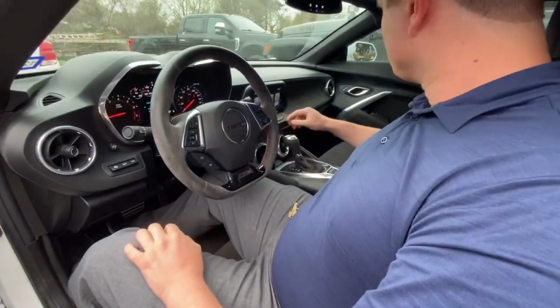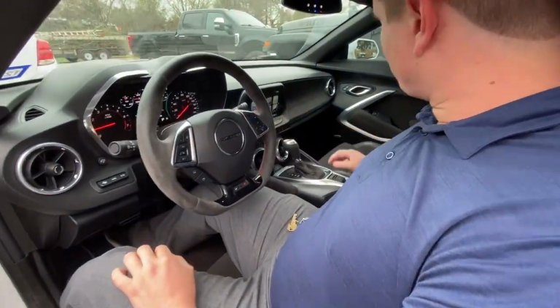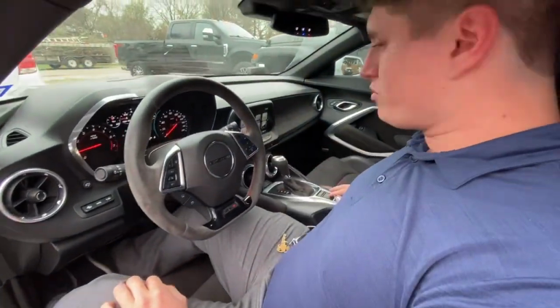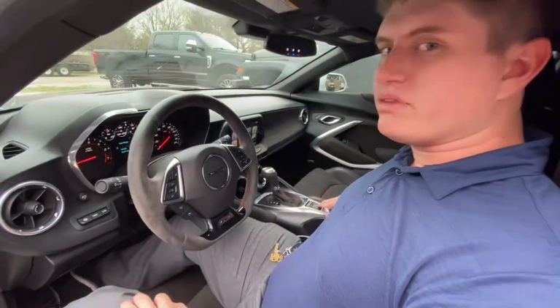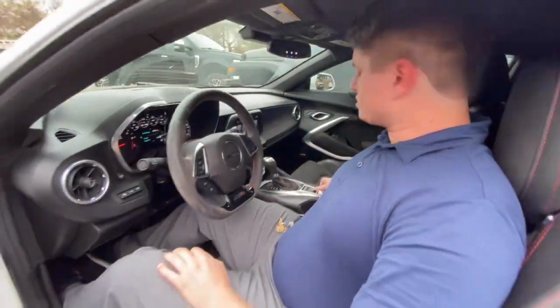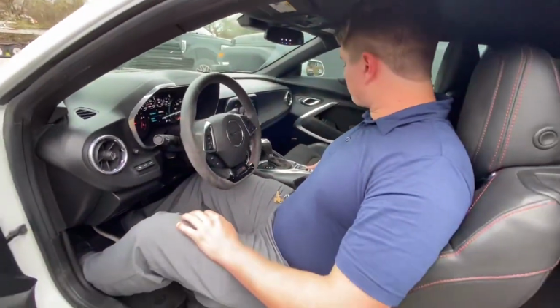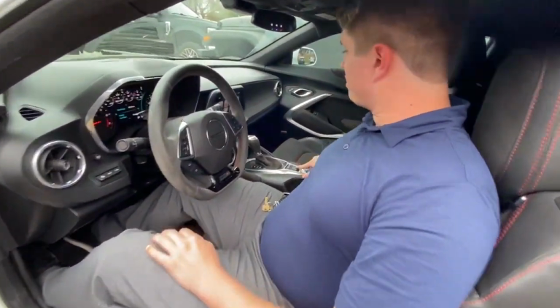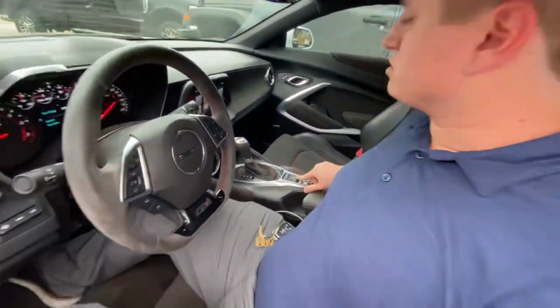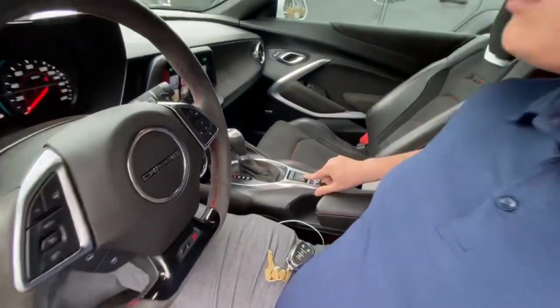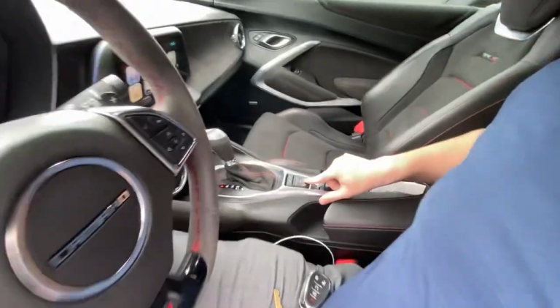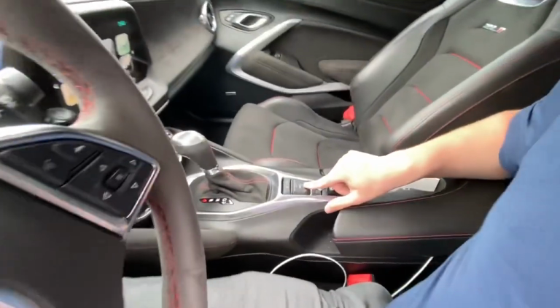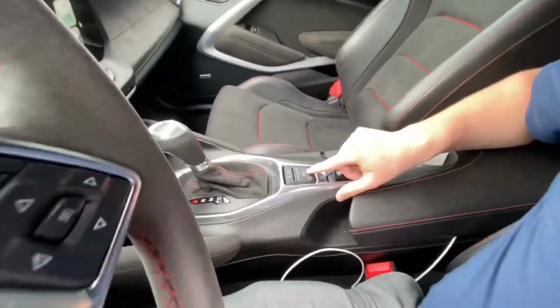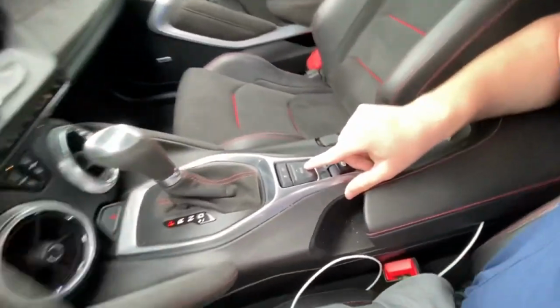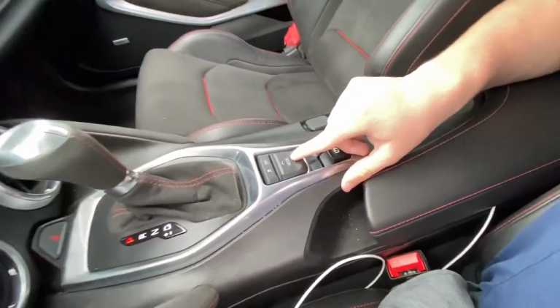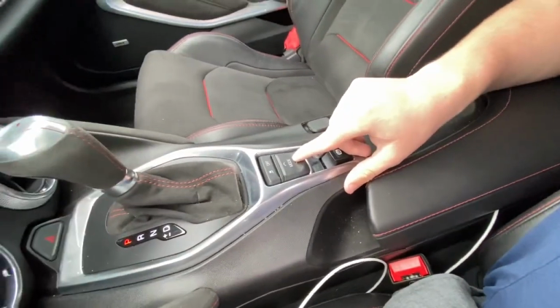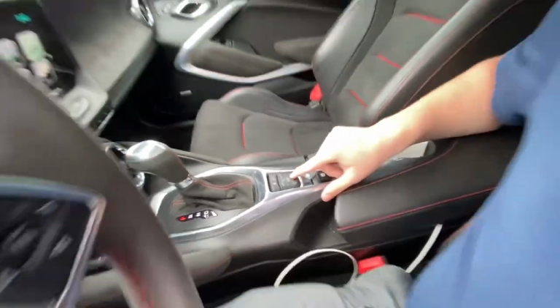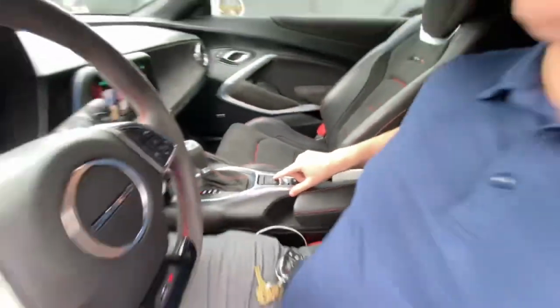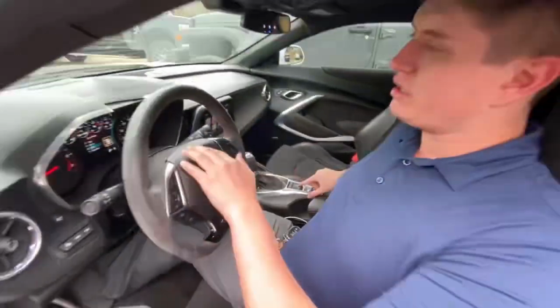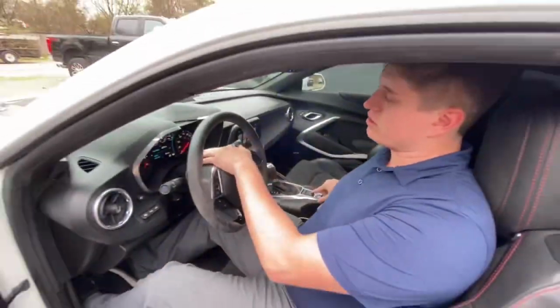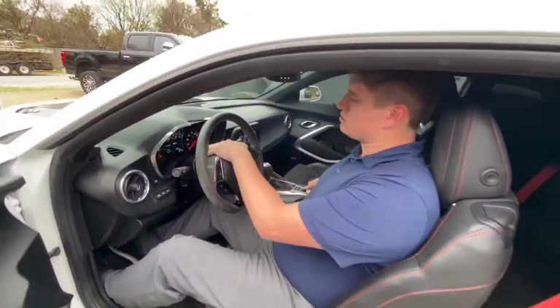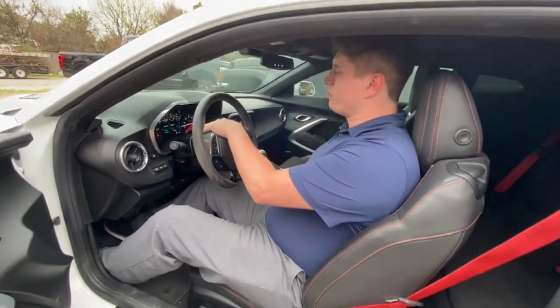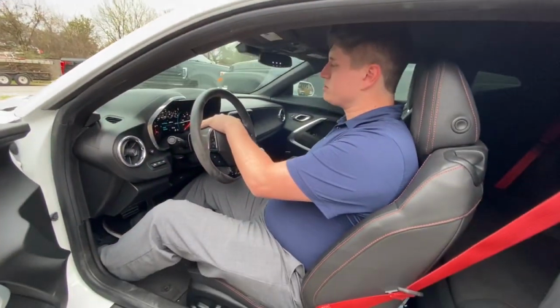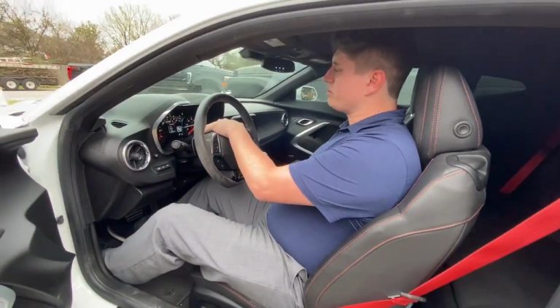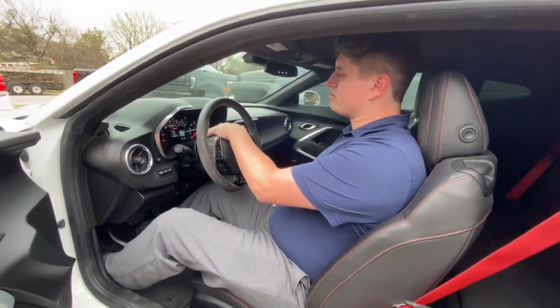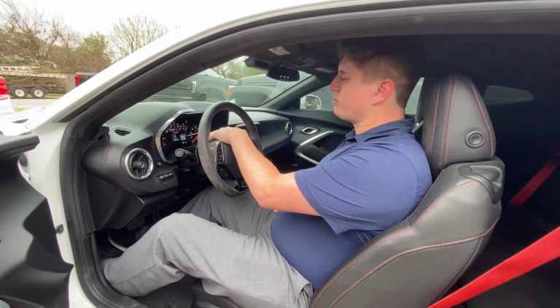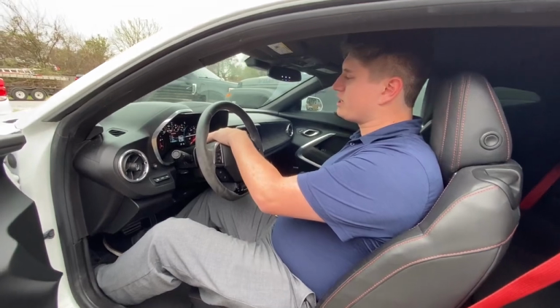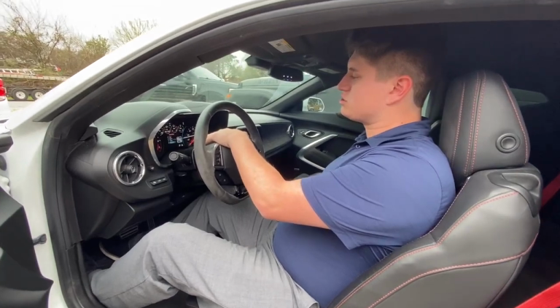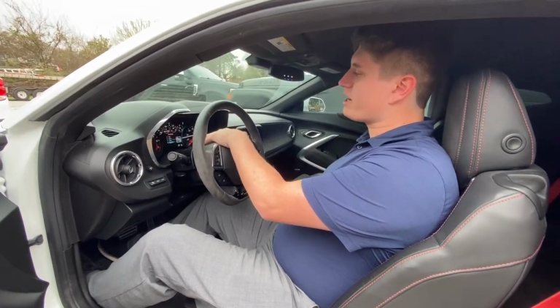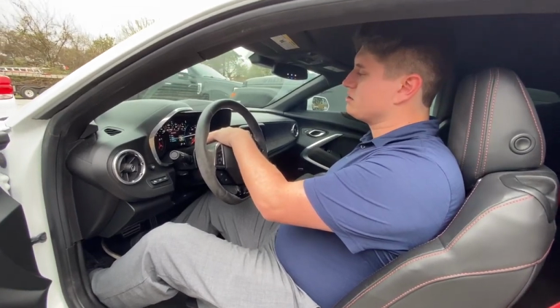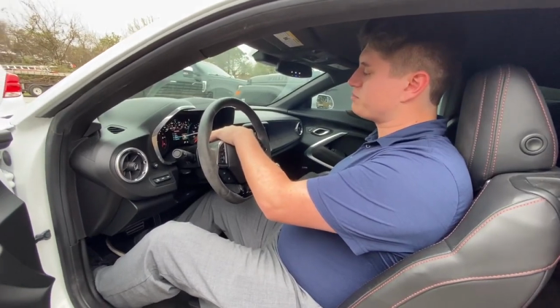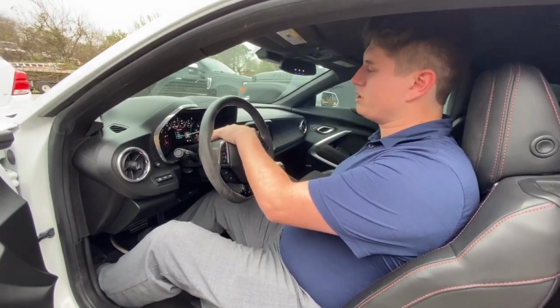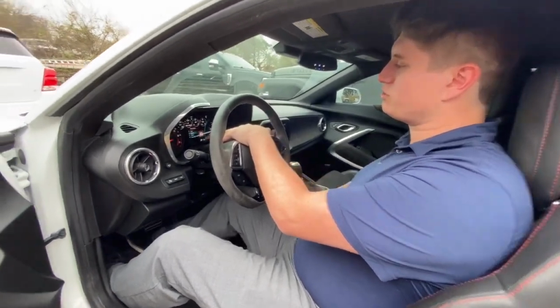We have this little switch right here that controls the driving modes, and you can switch between the four modes: snow and ice, track, sport, and tour.